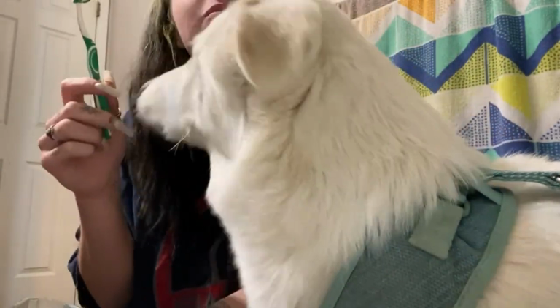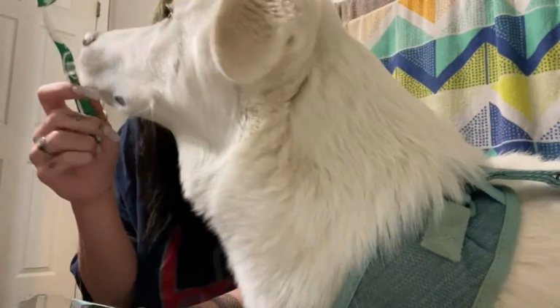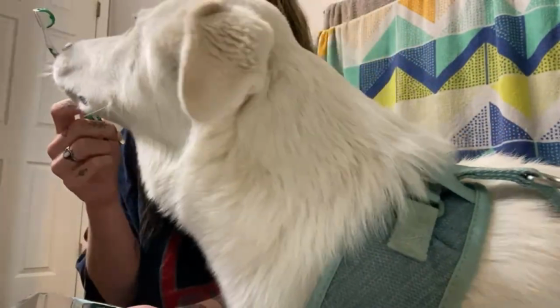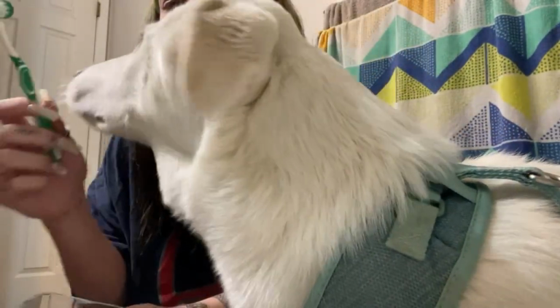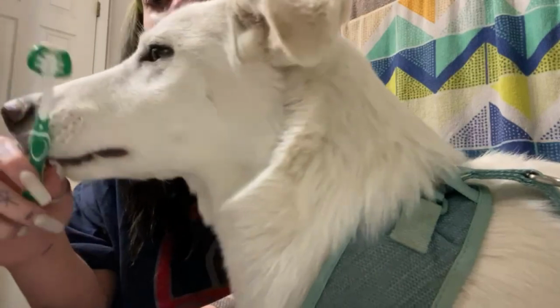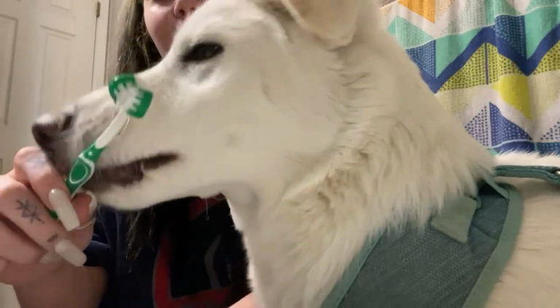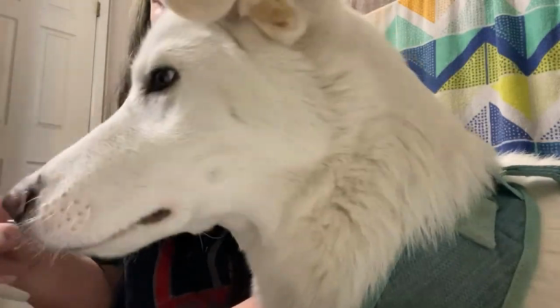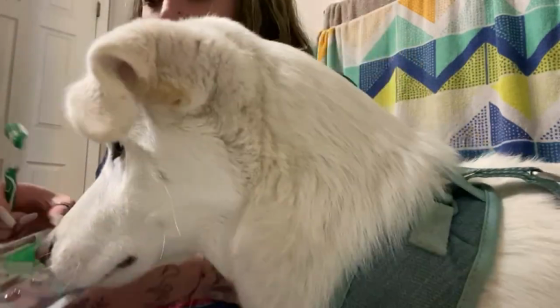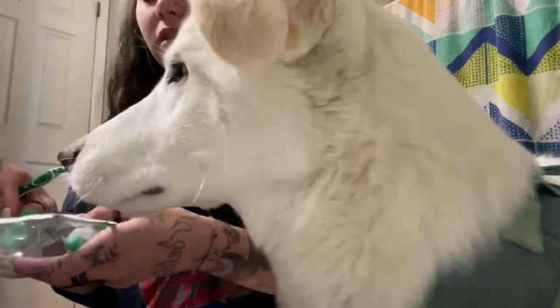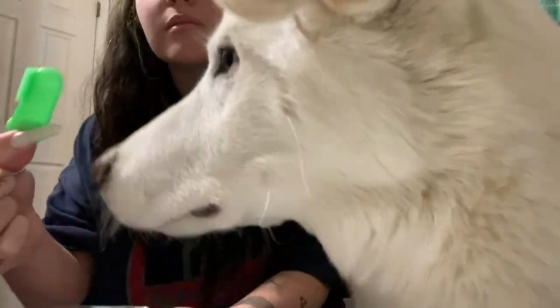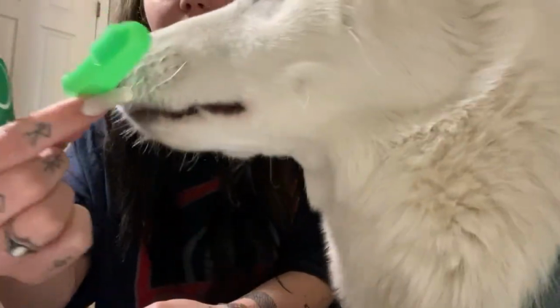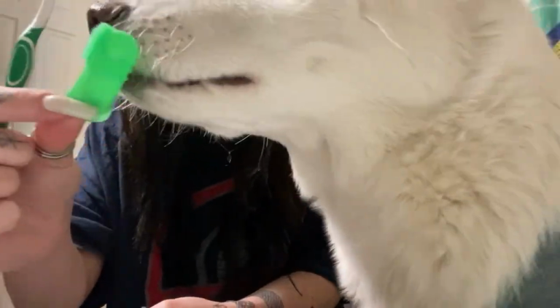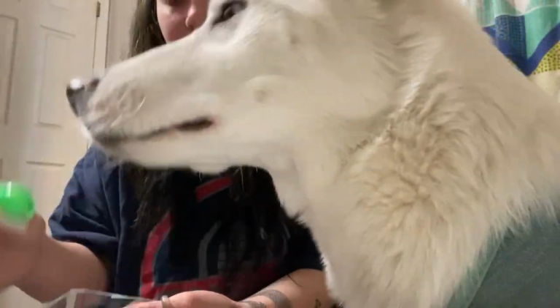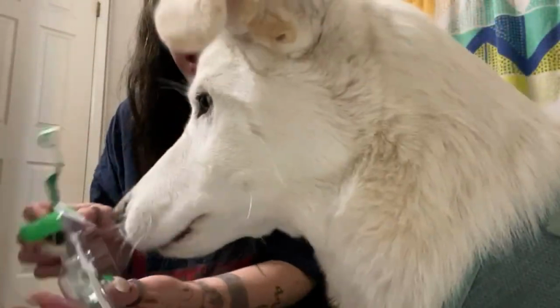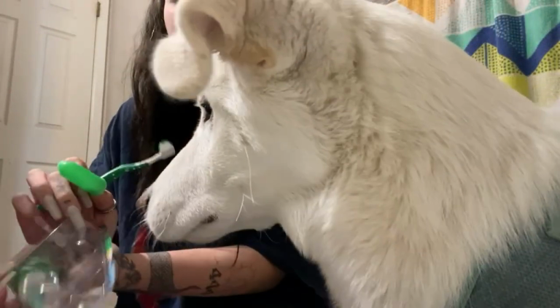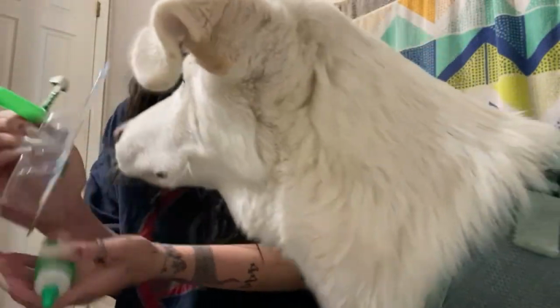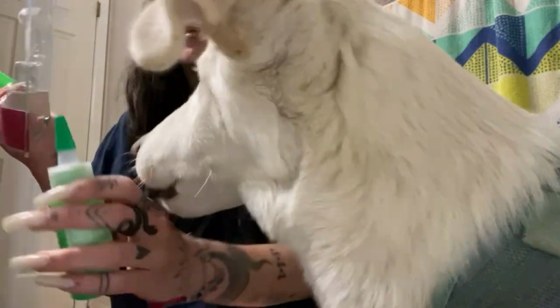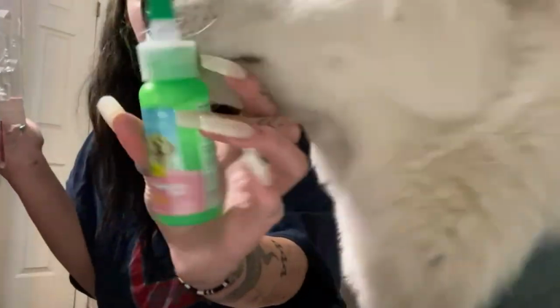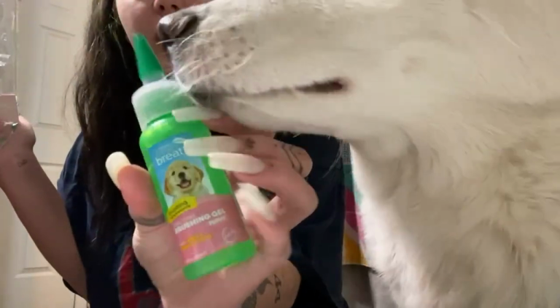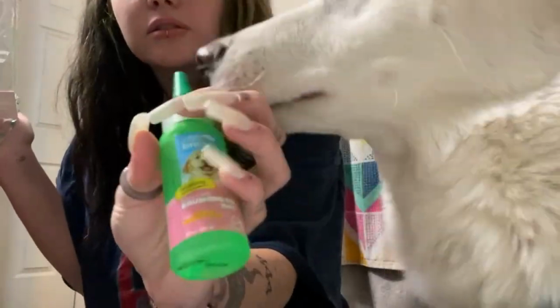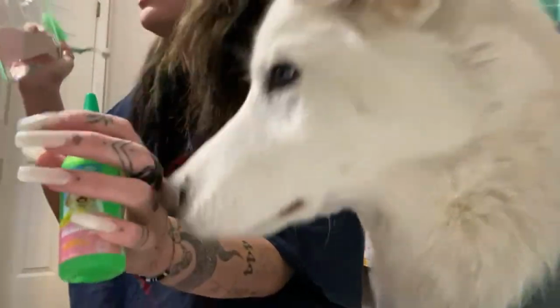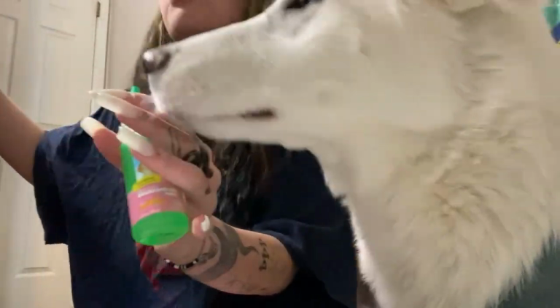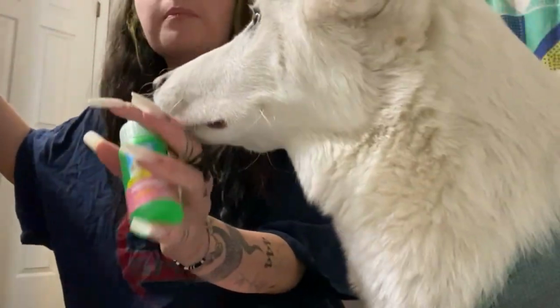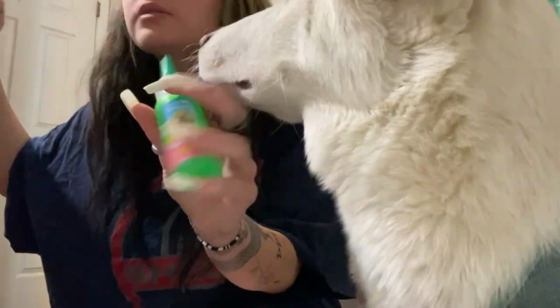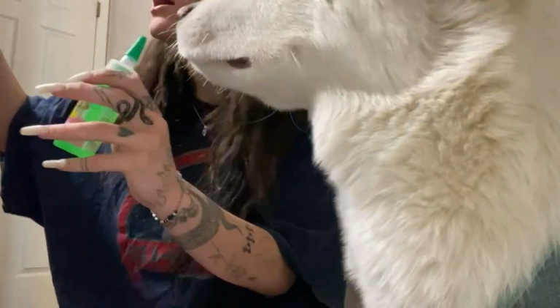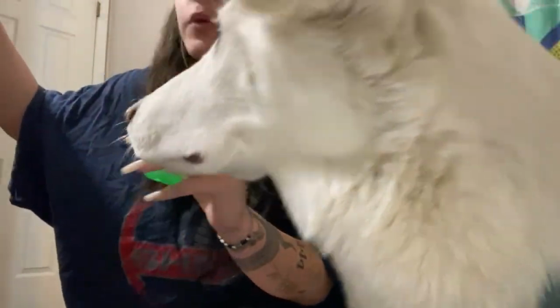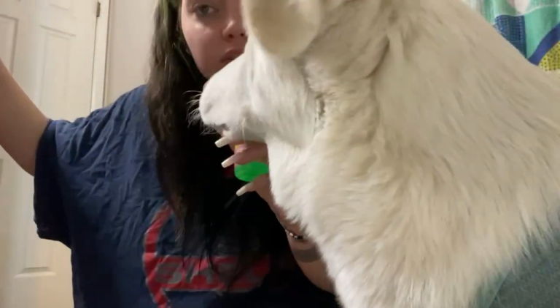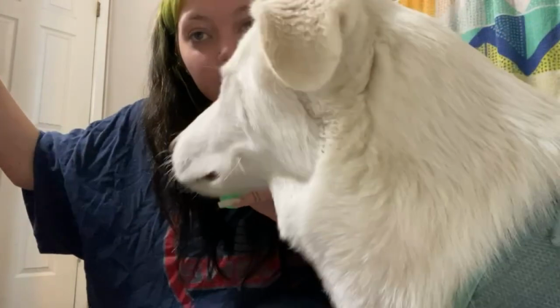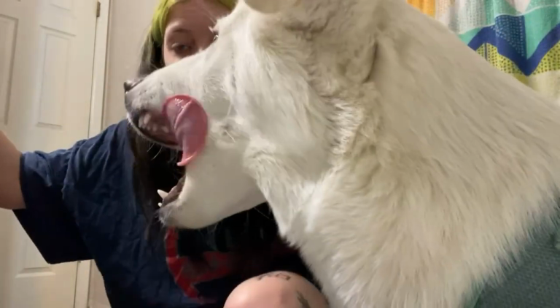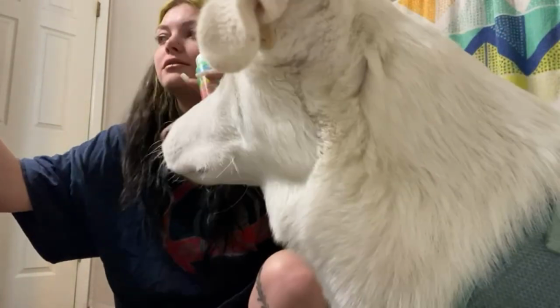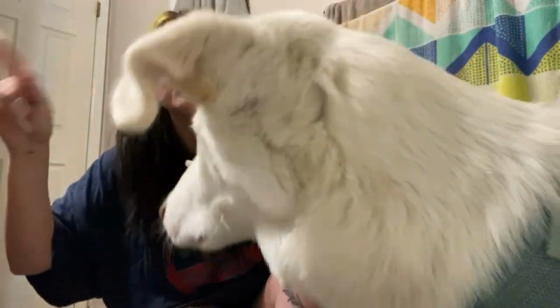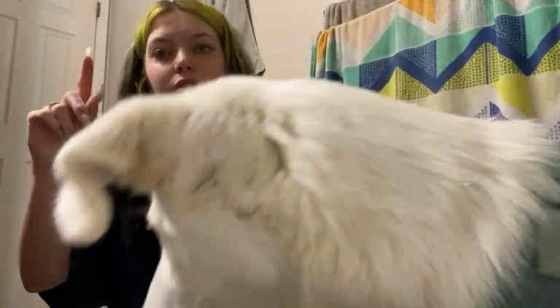I'll show you how it works in a second. It also comes with this additional piece and the toothpaste, which is in a different bottle. I'm going to fast-forward and do this.